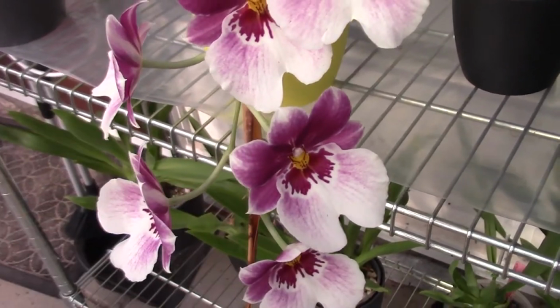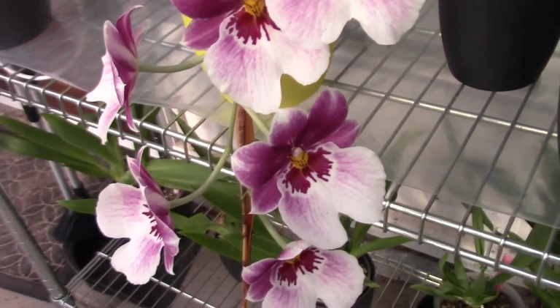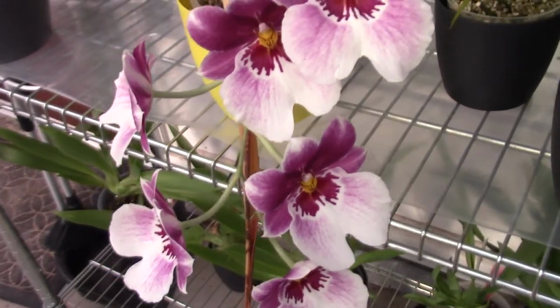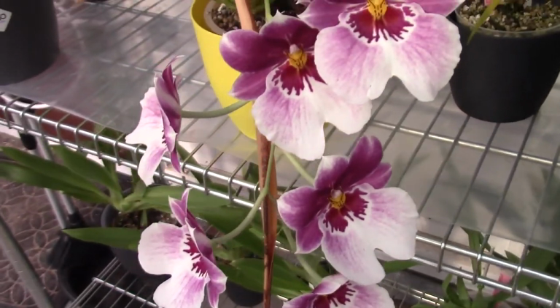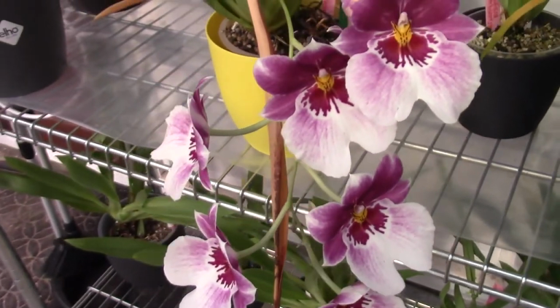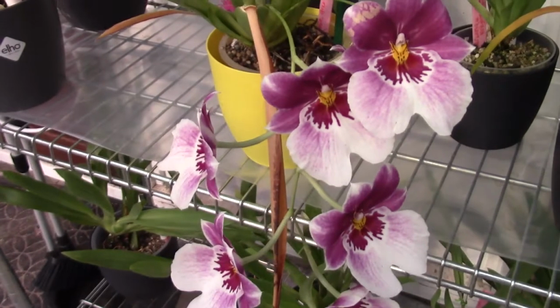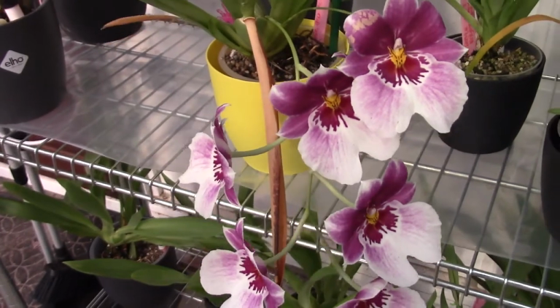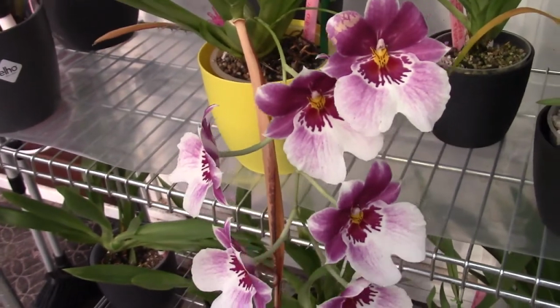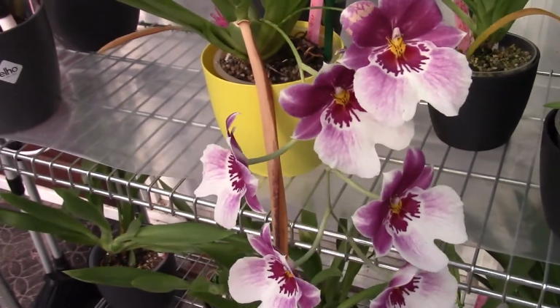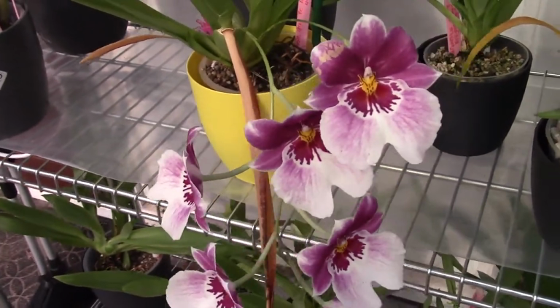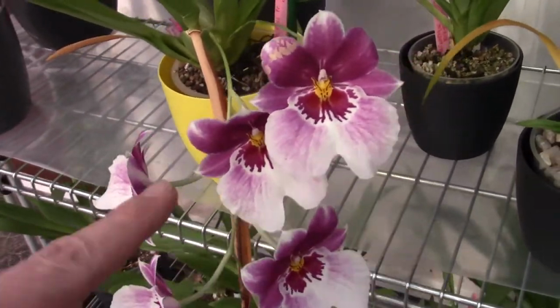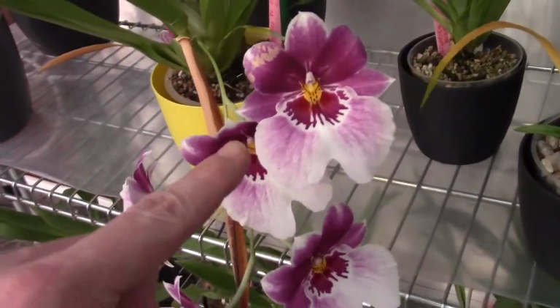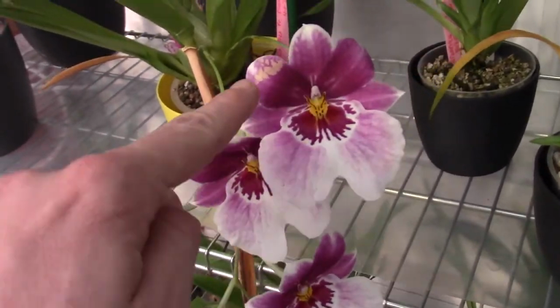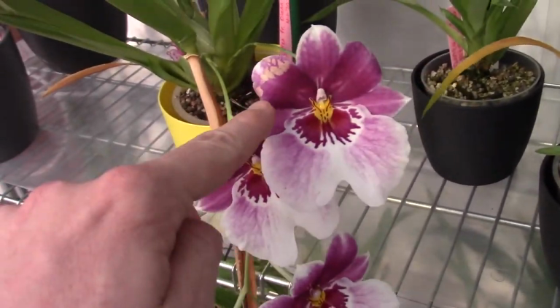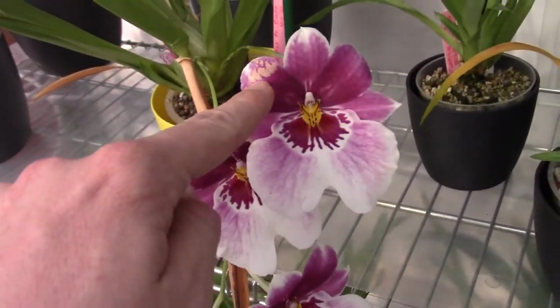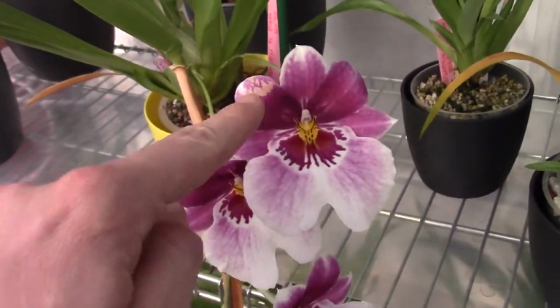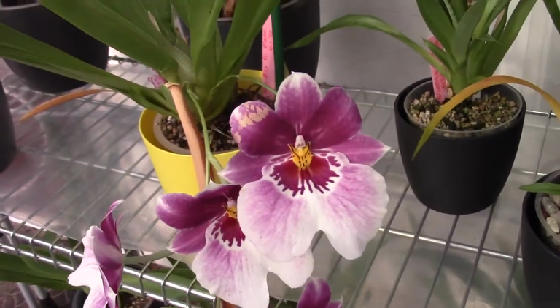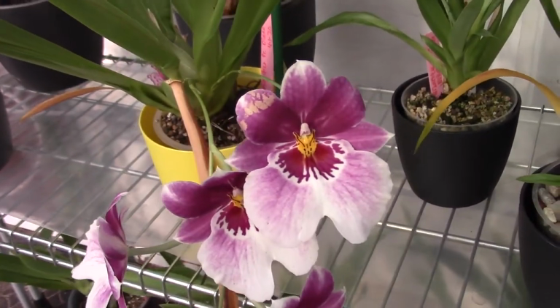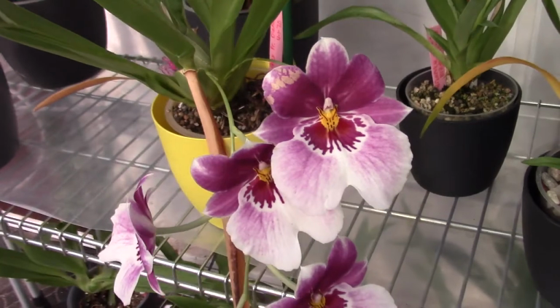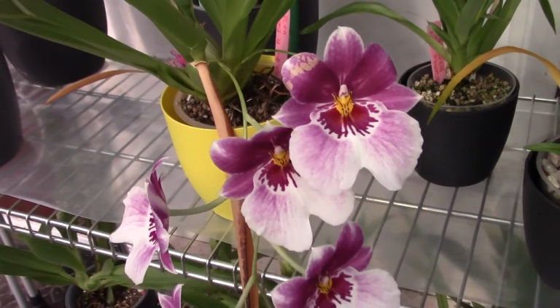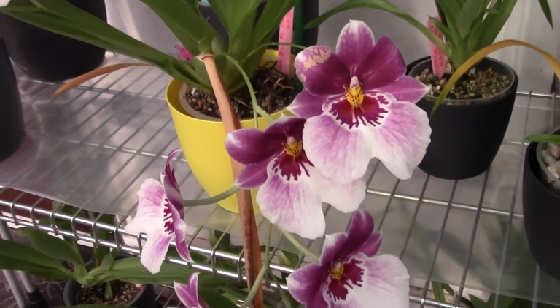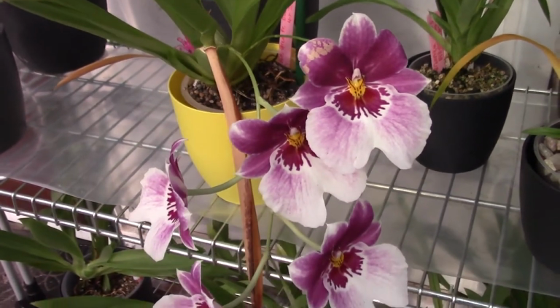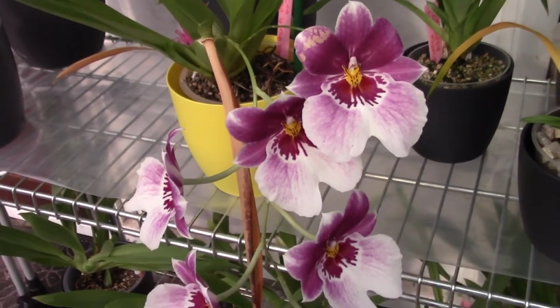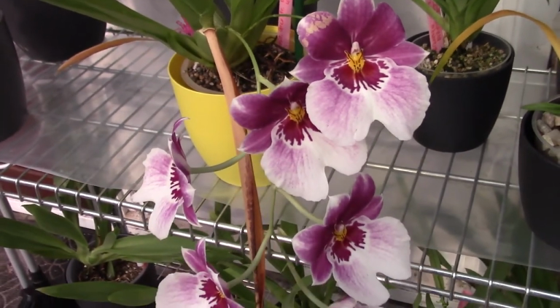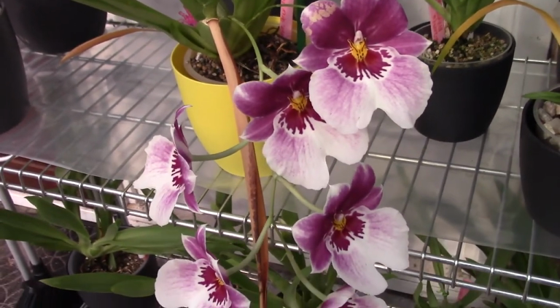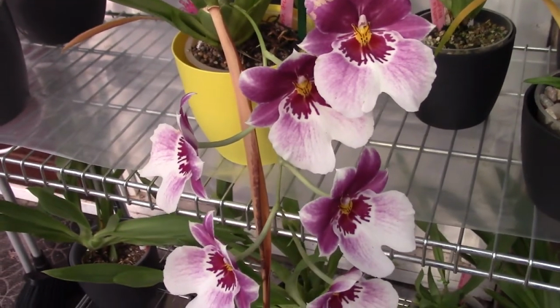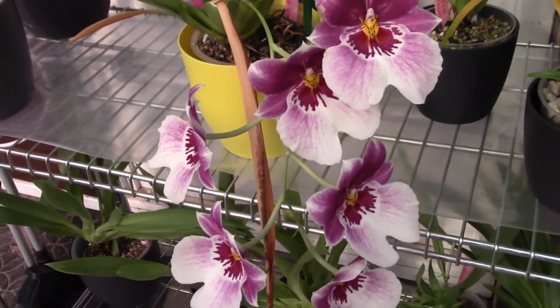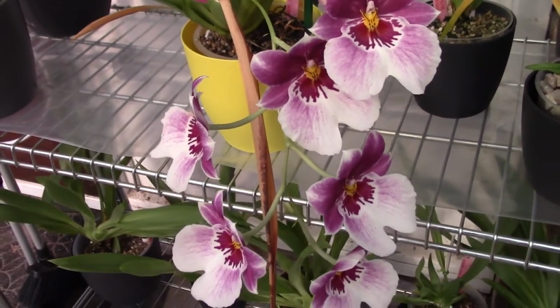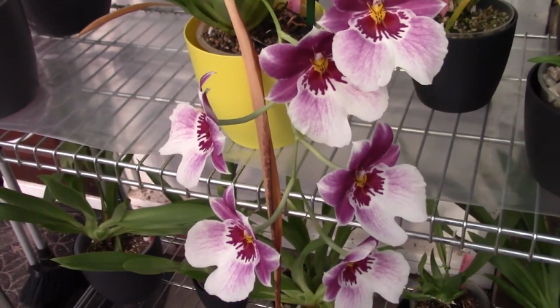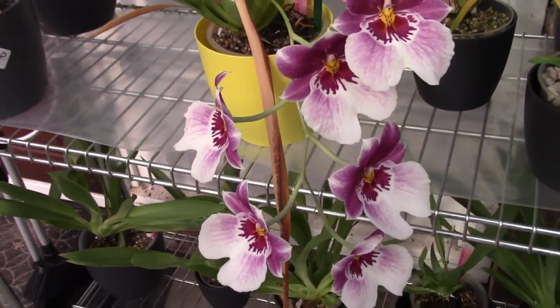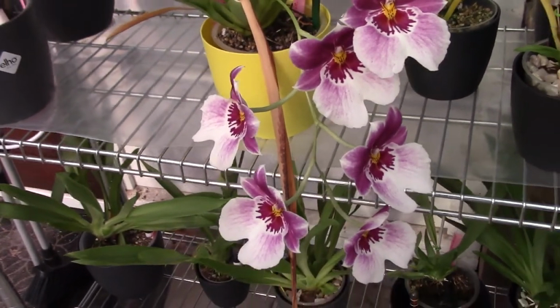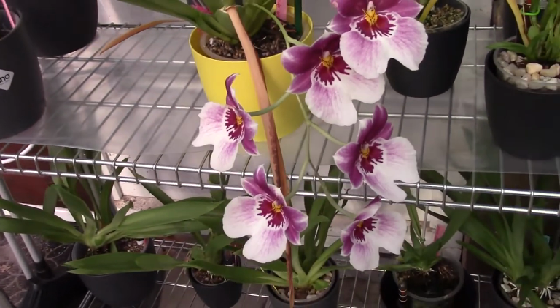And it has a beautiful, rosy fragrance to it. You can see this one is starting to go already, but I could enjoy this for weeks now. It's really been blooming for quite a long time.